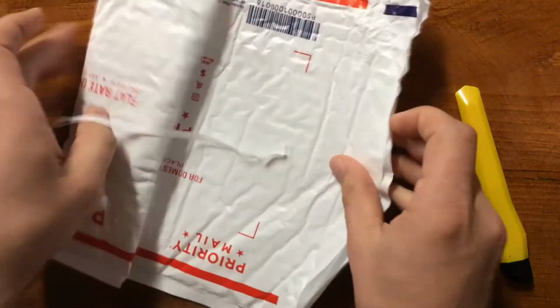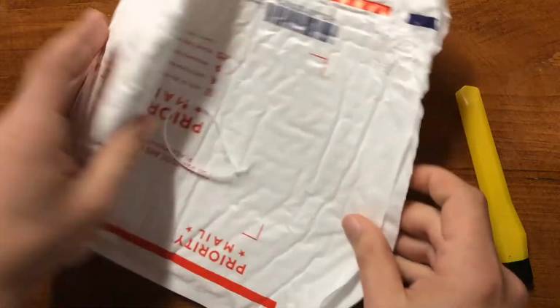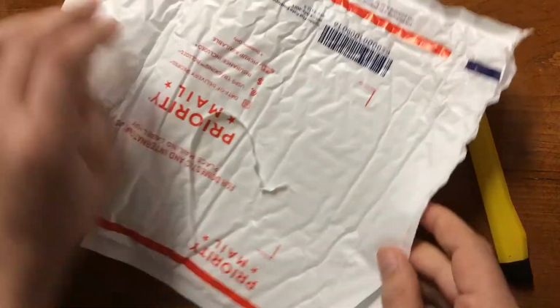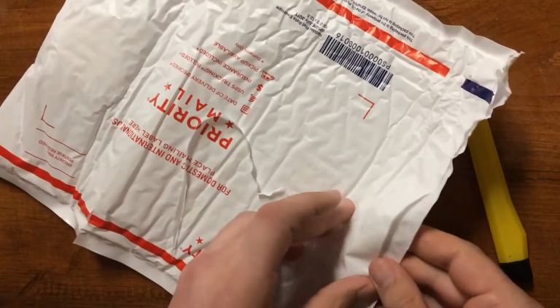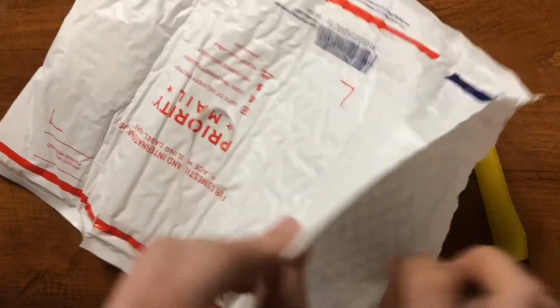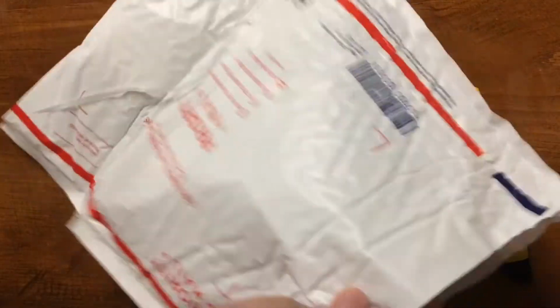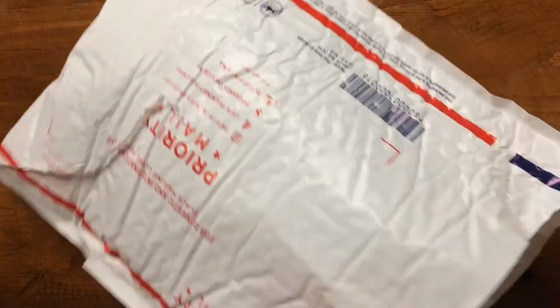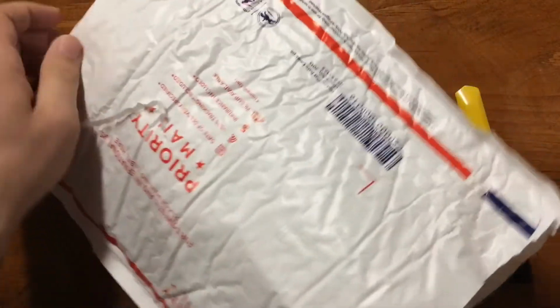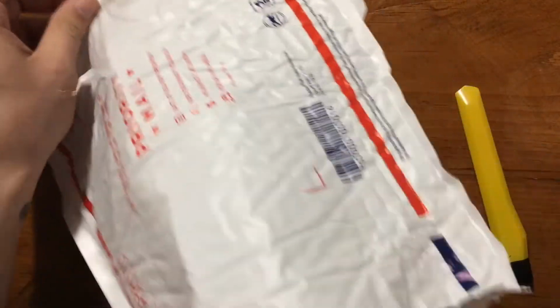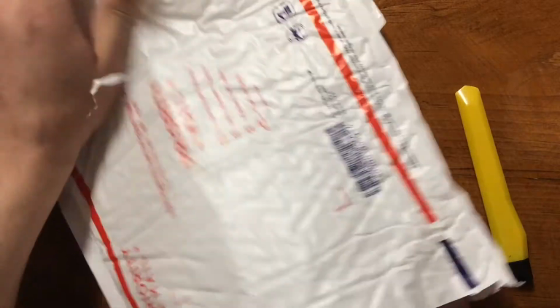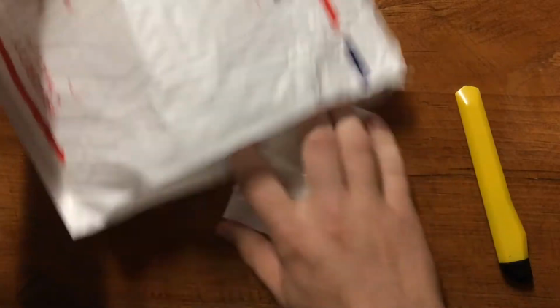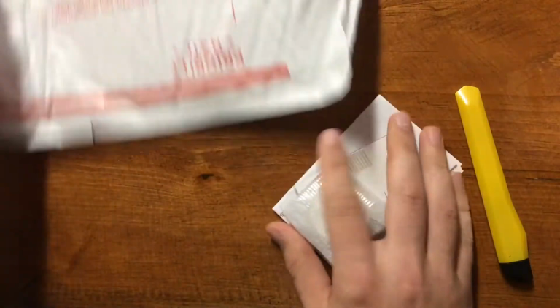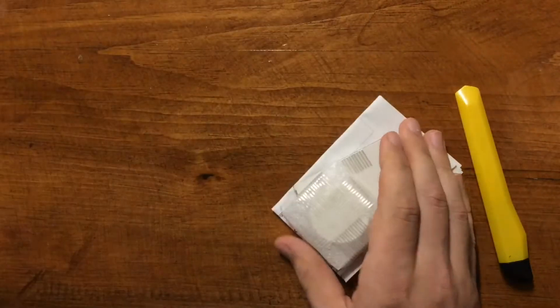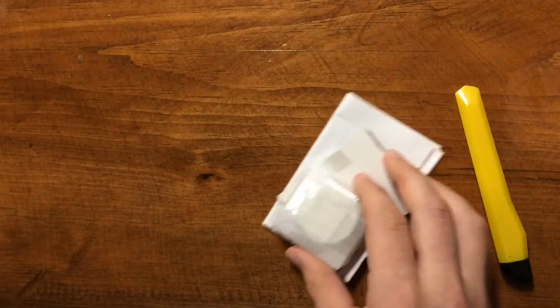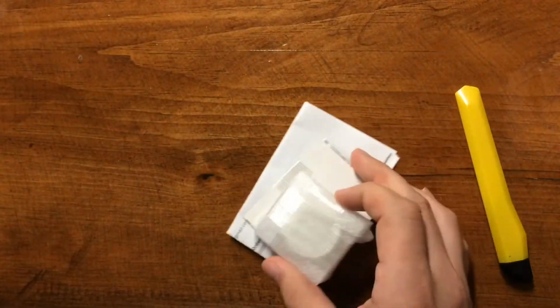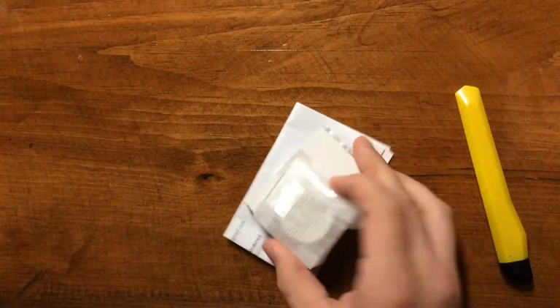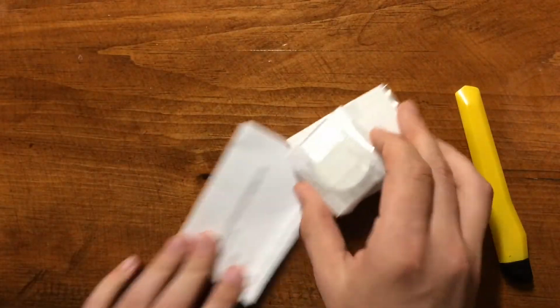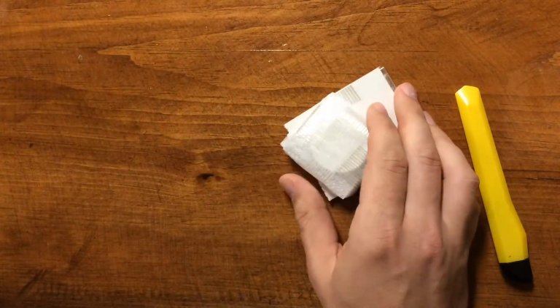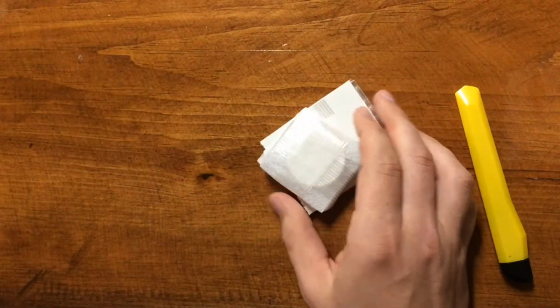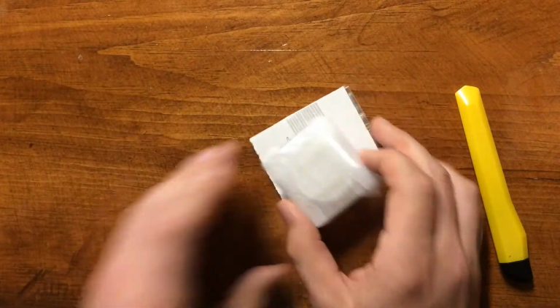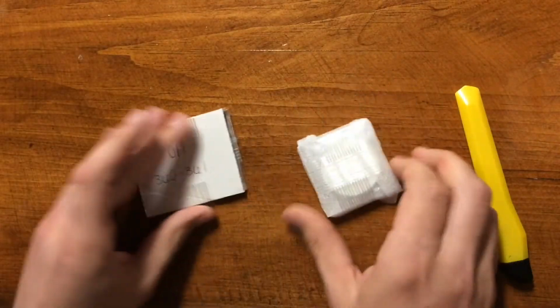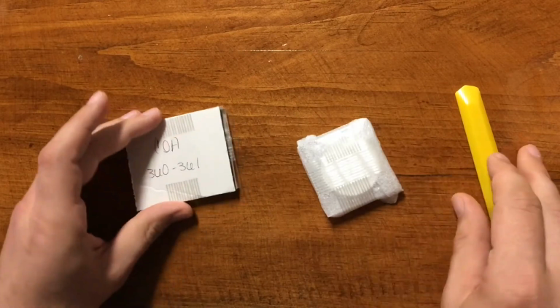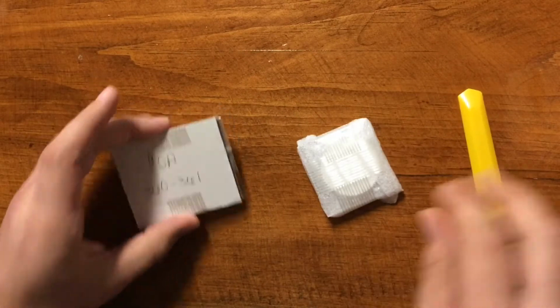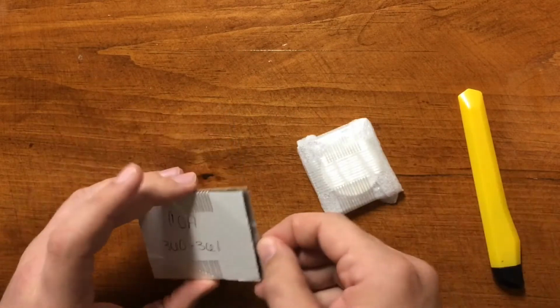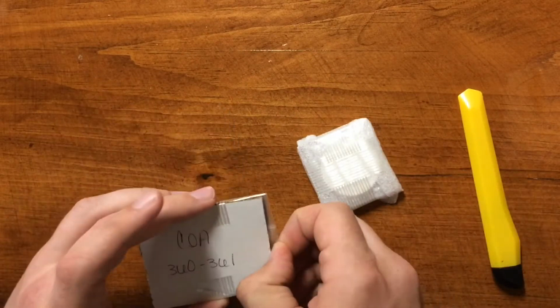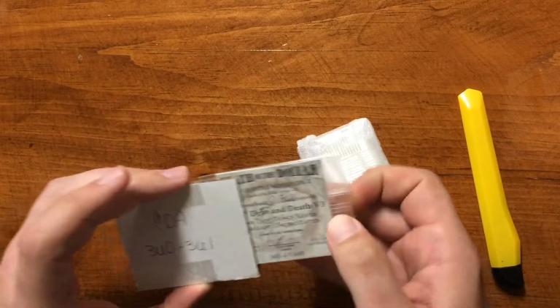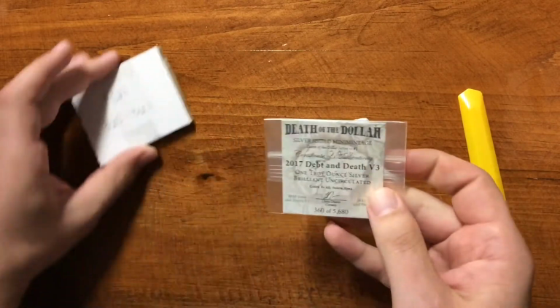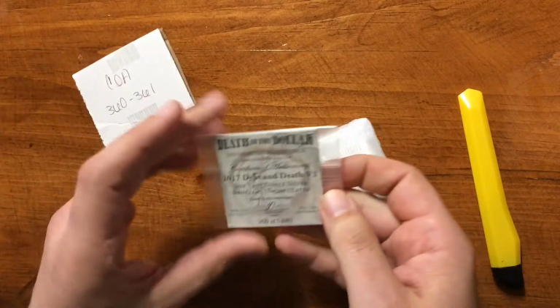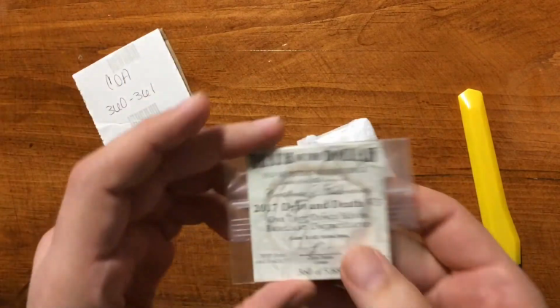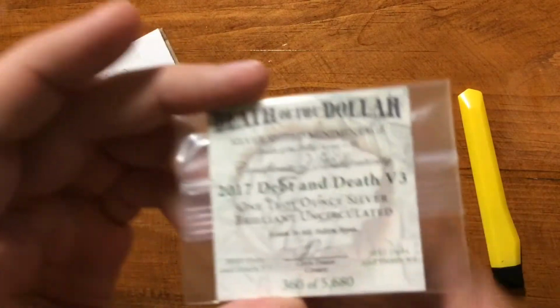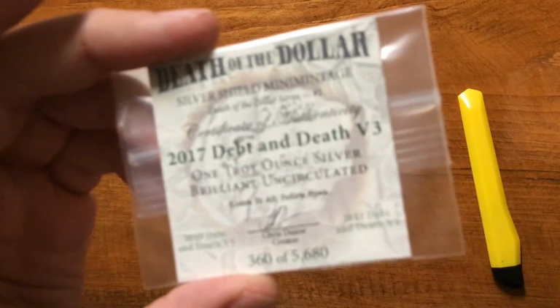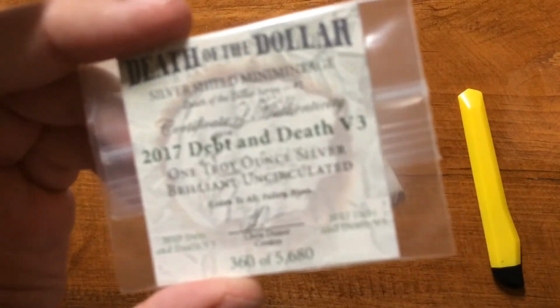Another bag, another bag. Get this all out of the way. Some COAs. There we go.